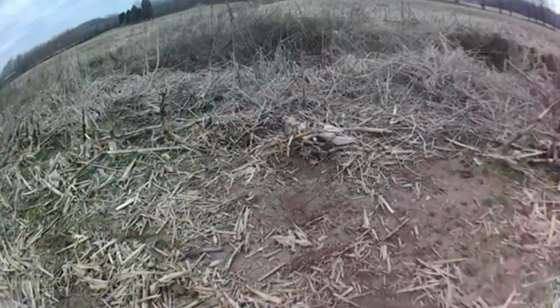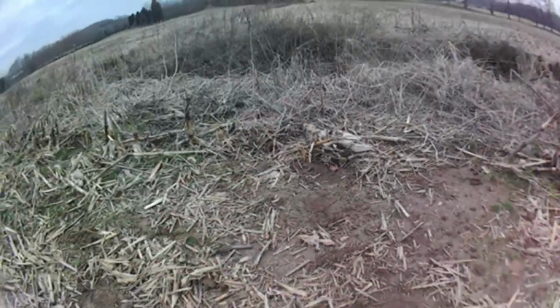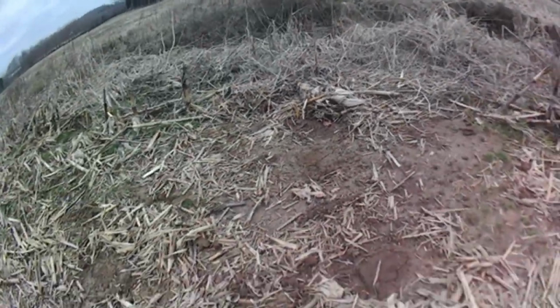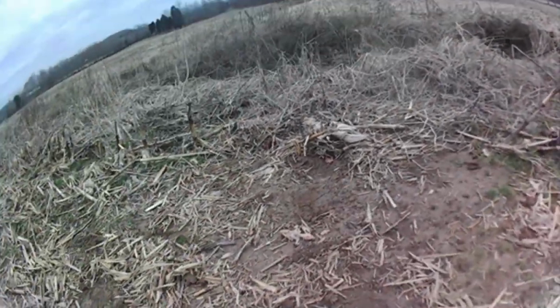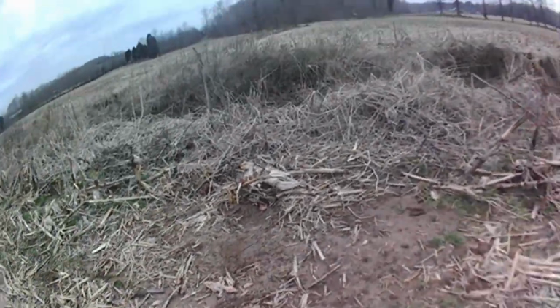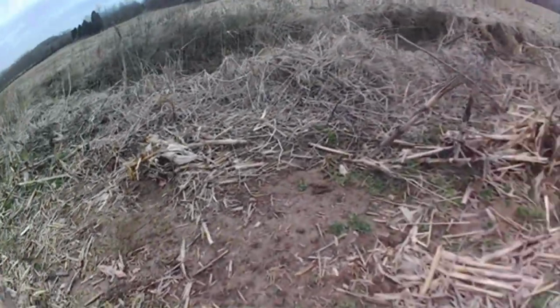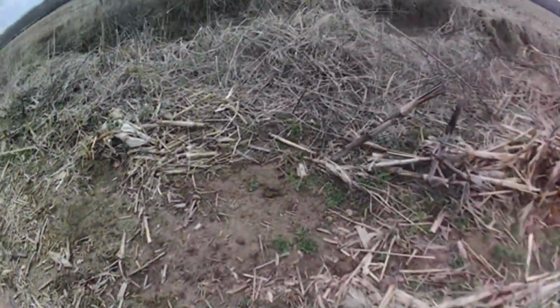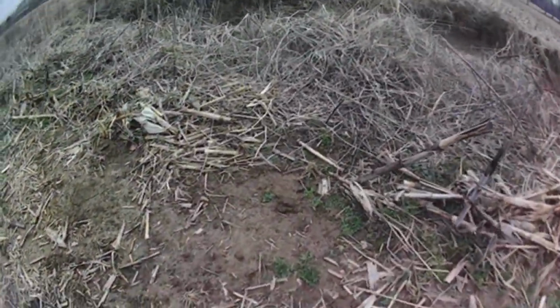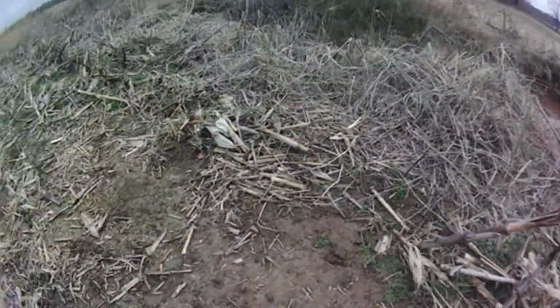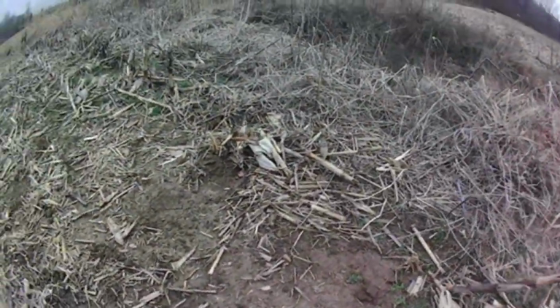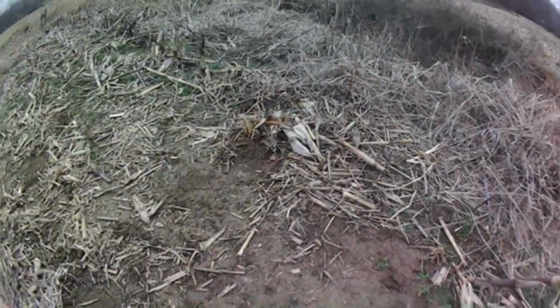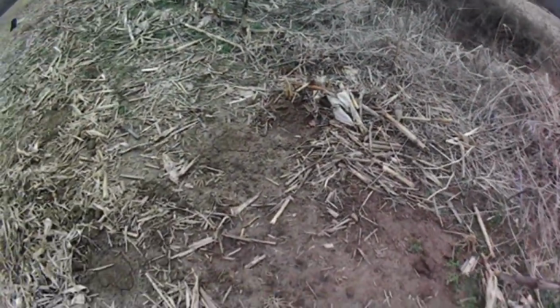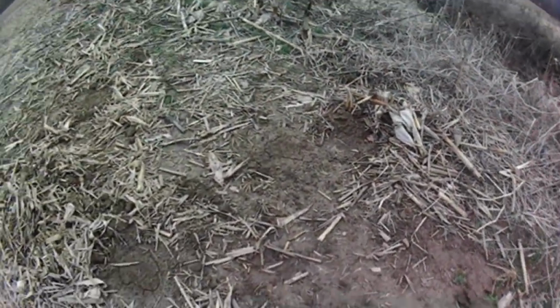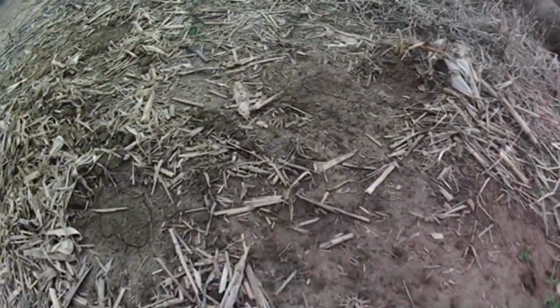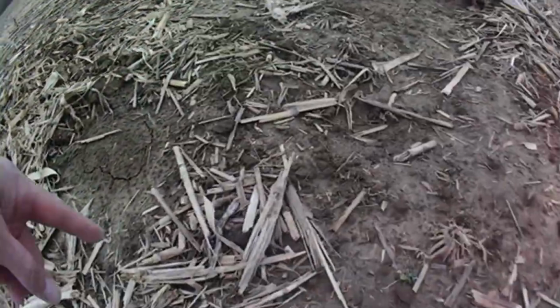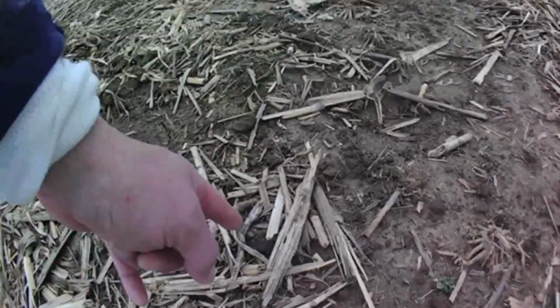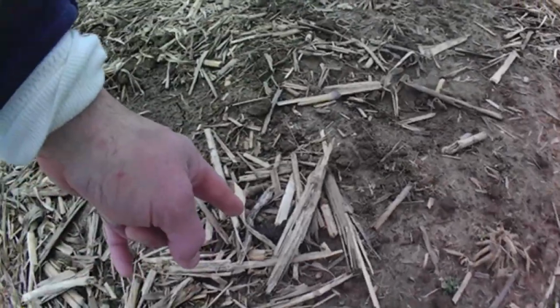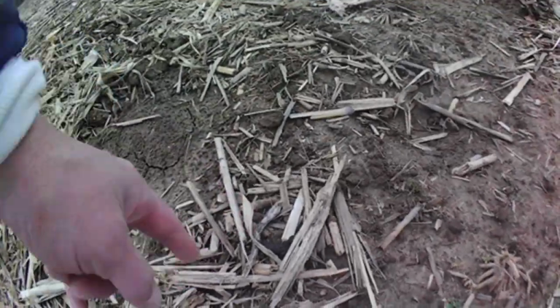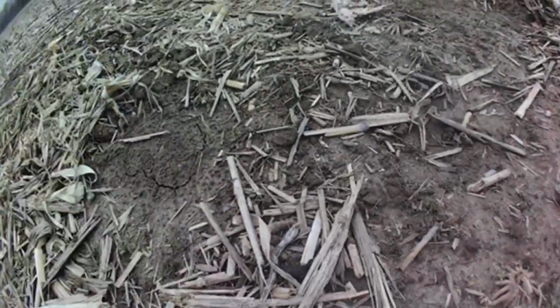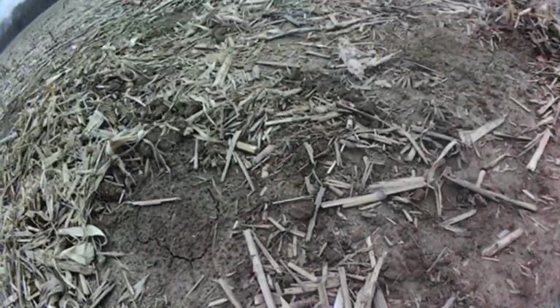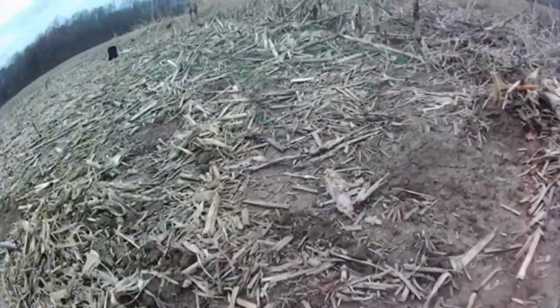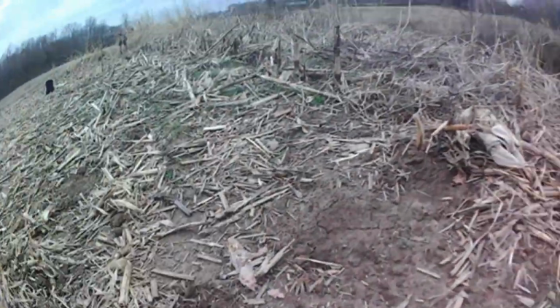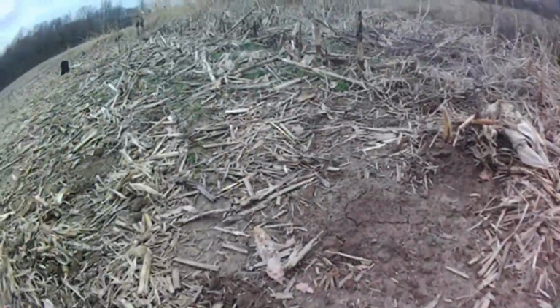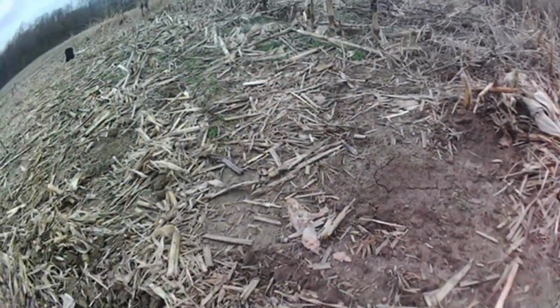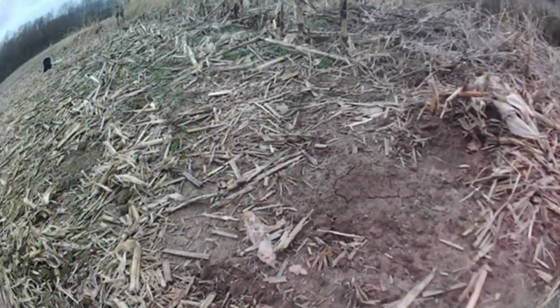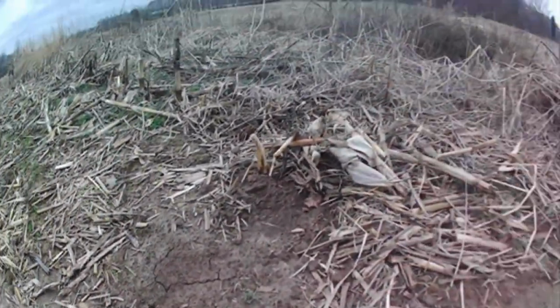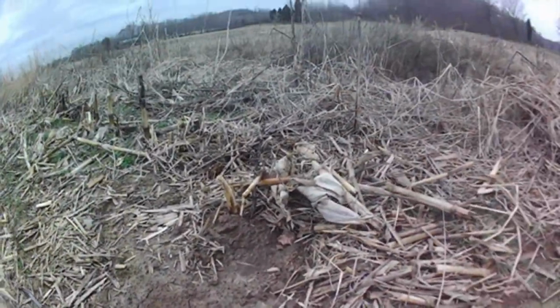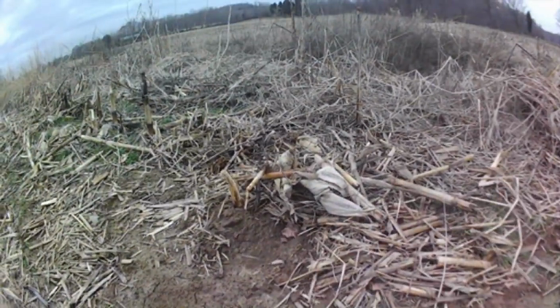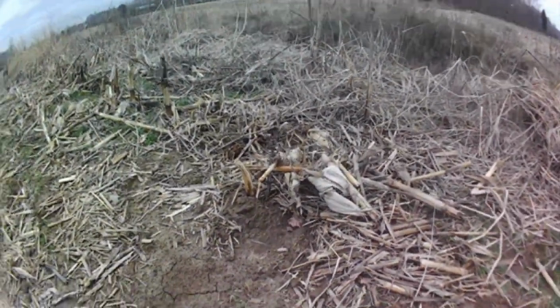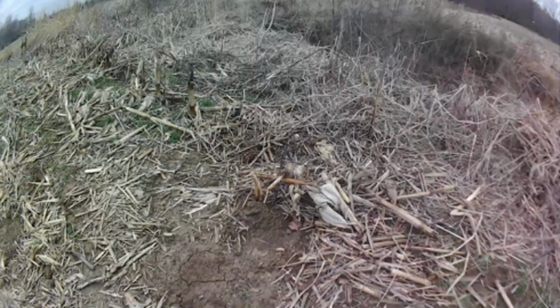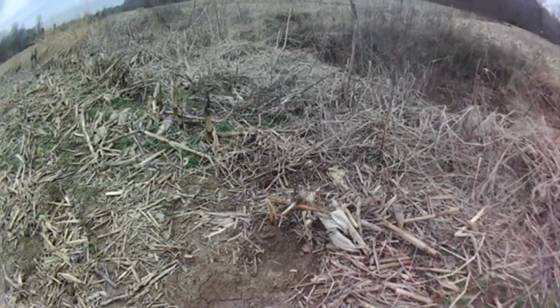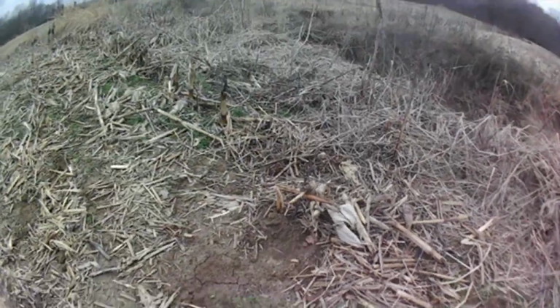And underneath here we have a bunch of fried chicken — fried chicken bones. You can see this is a remnant of a catch circle. We've got feces right there, some bones there, and I filled that hole up.